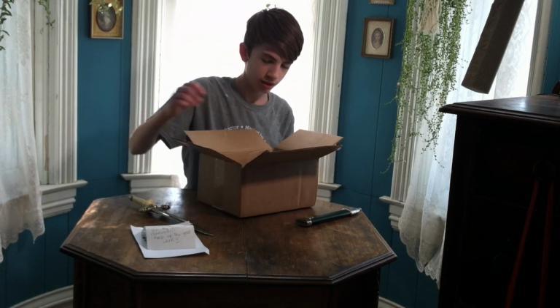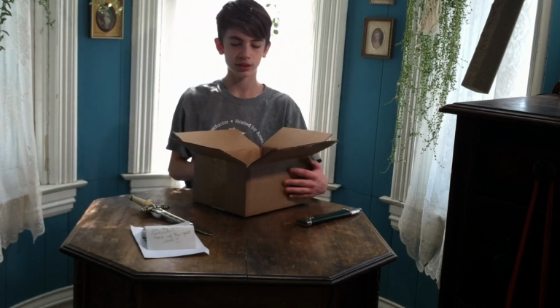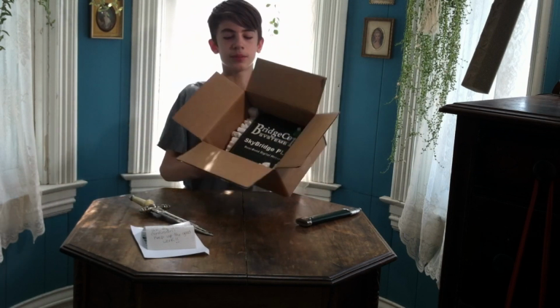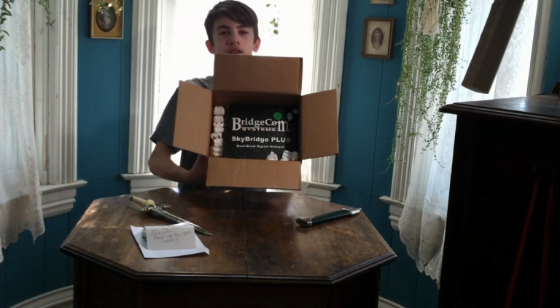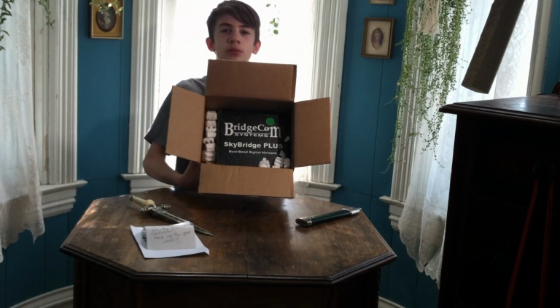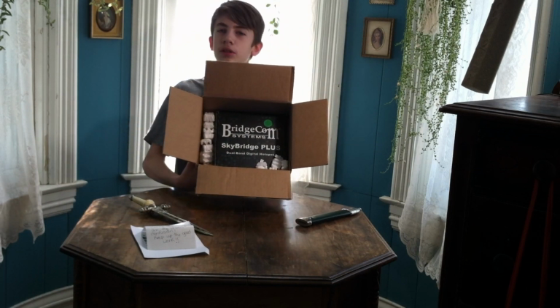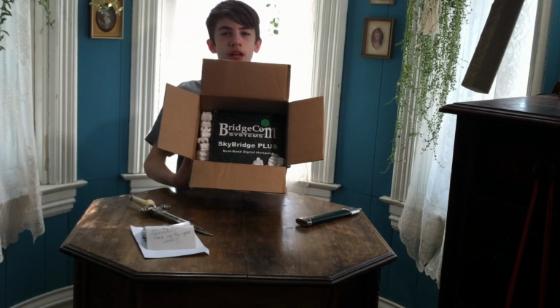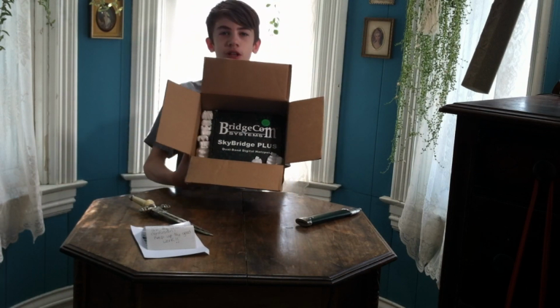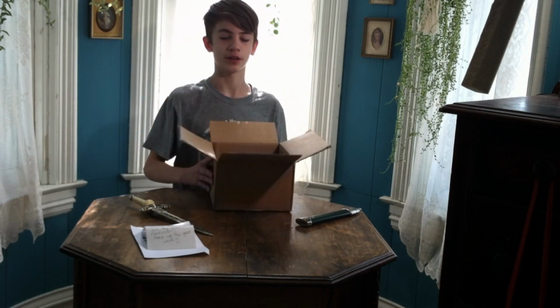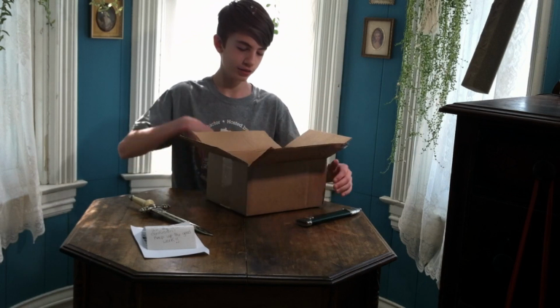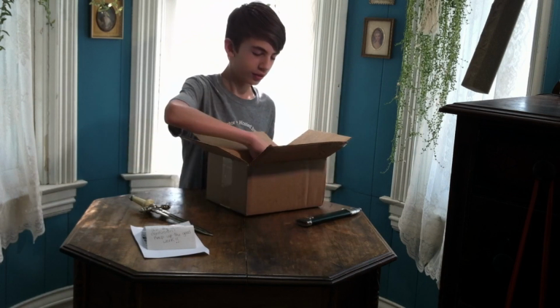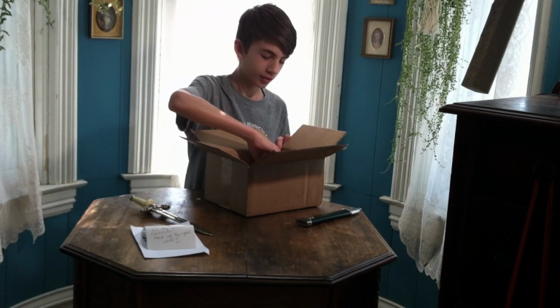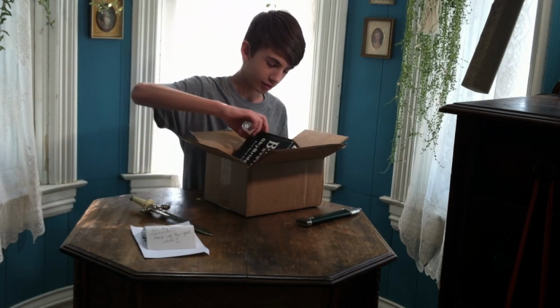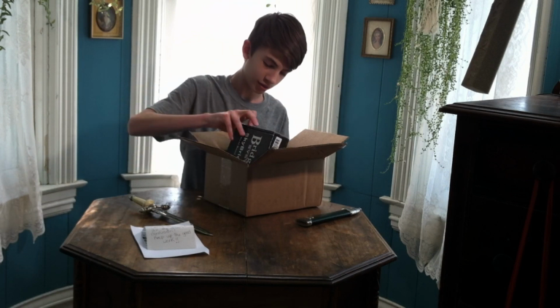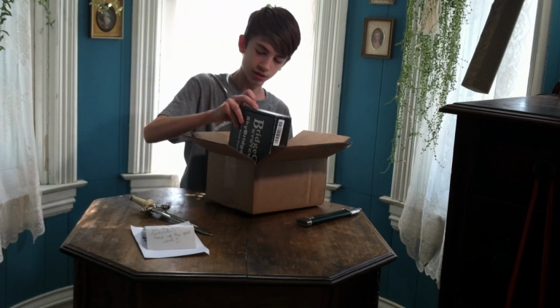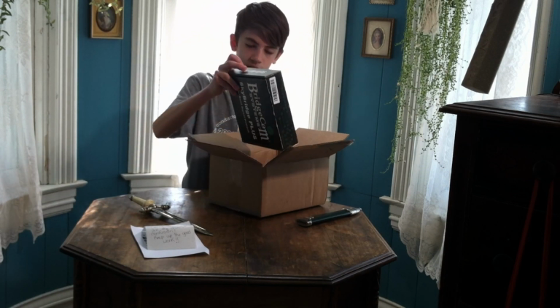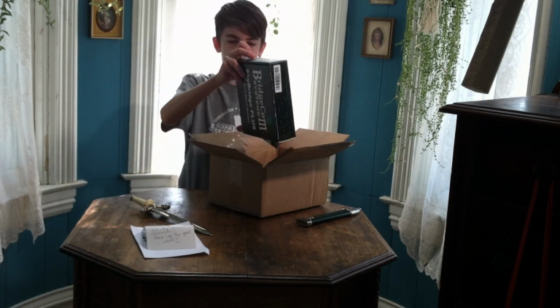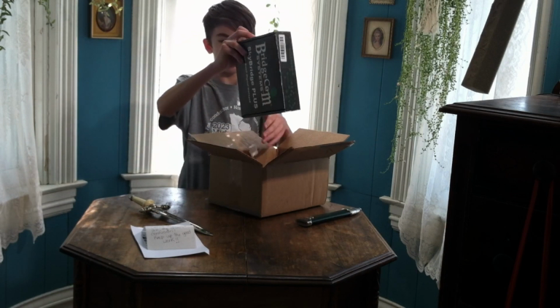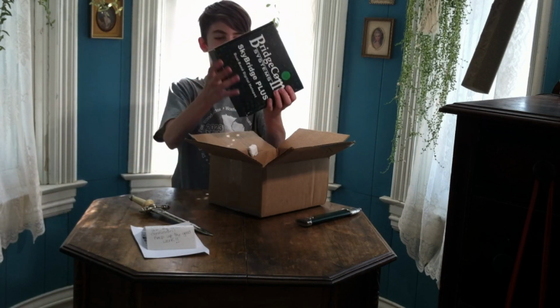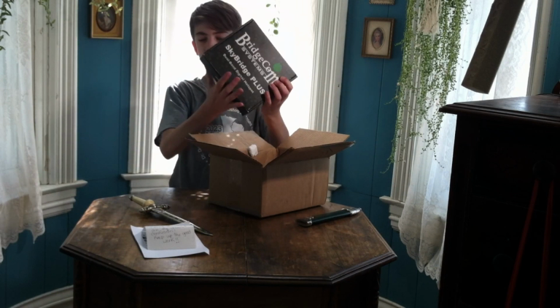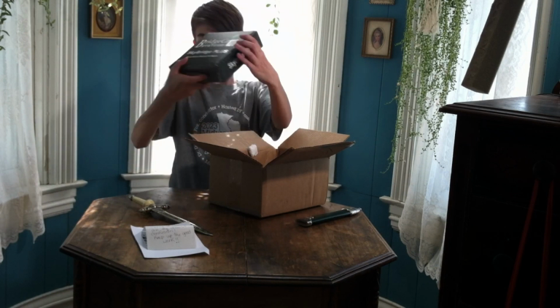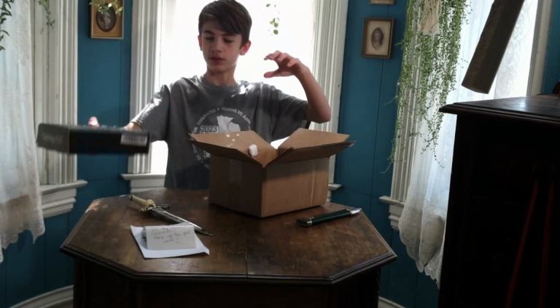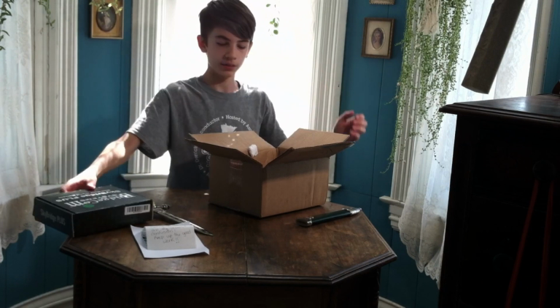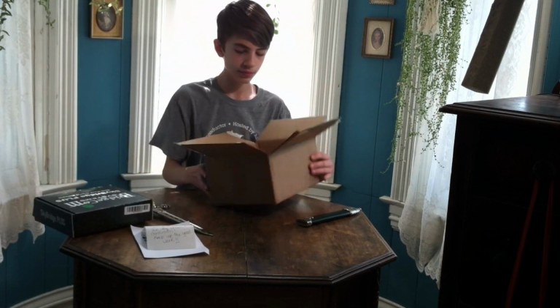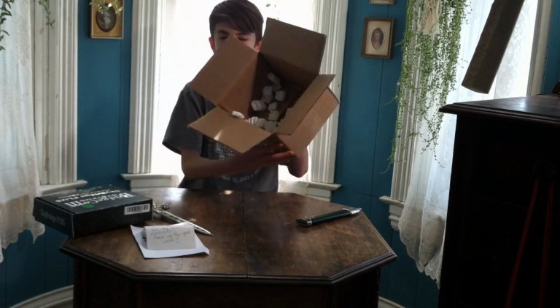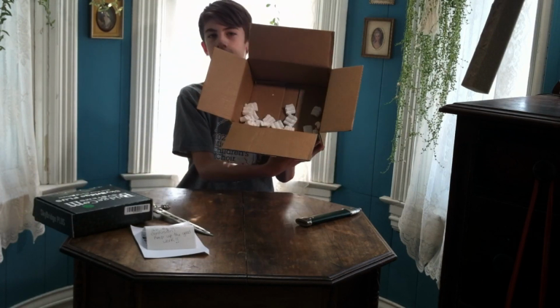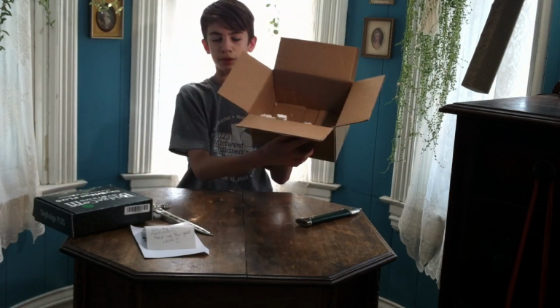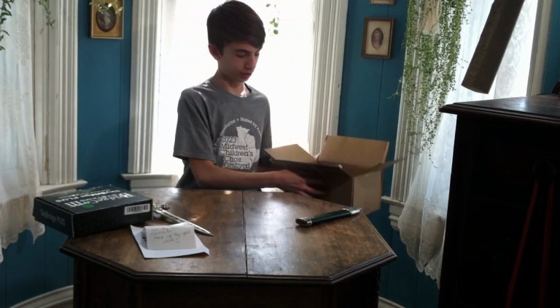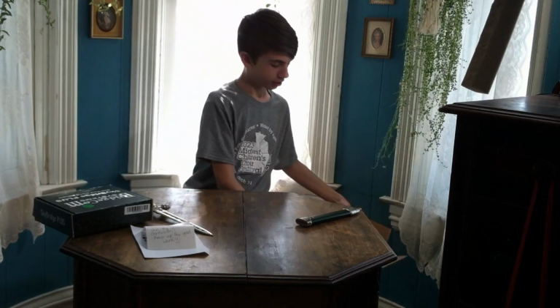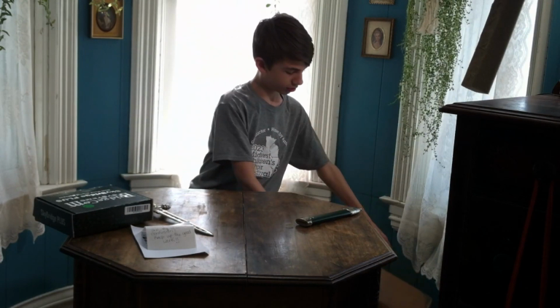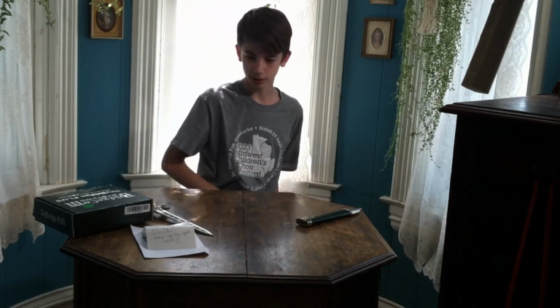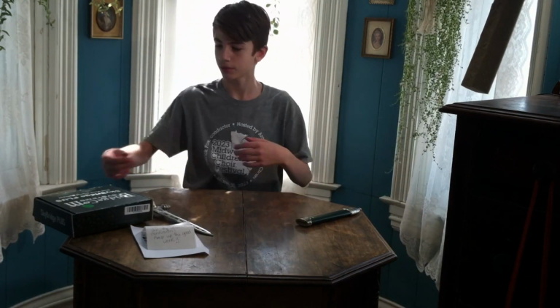Inside the box is the load-and-rebuild Skybridge hotspot. I'll put this to the side. Nothing else in the box, so I can toss that right there.